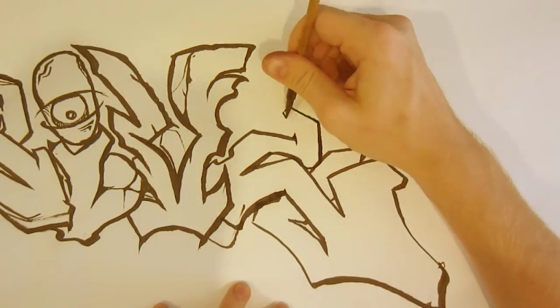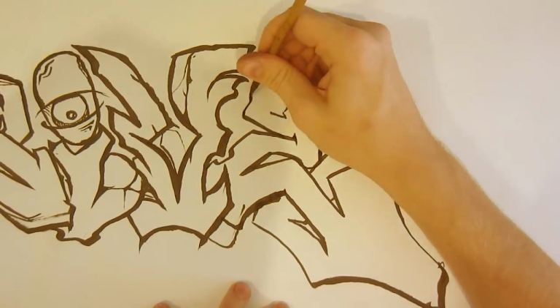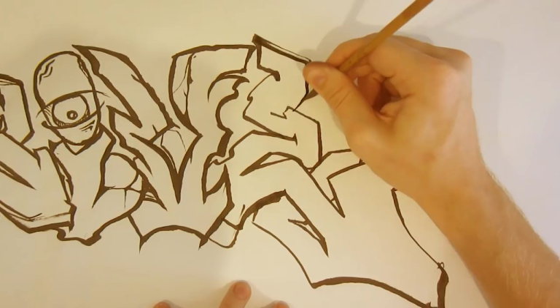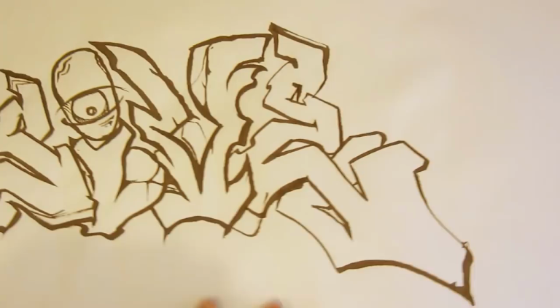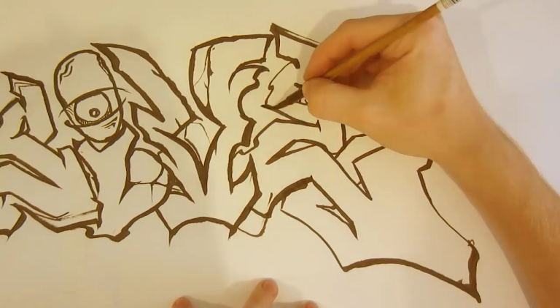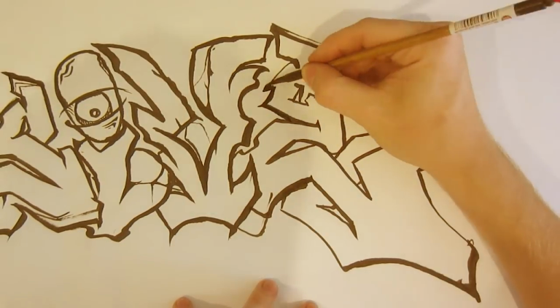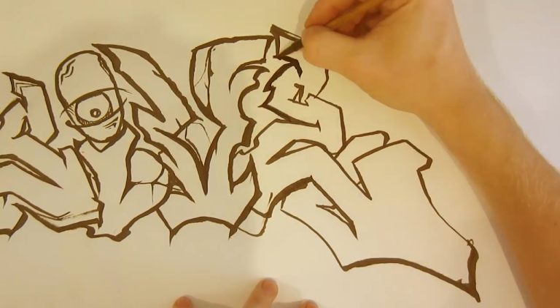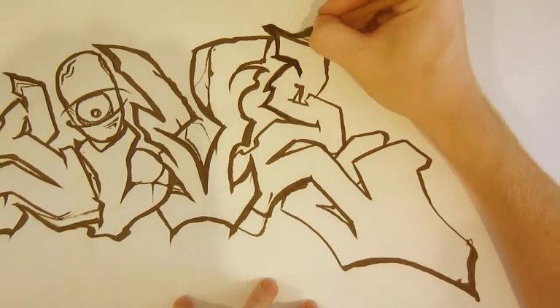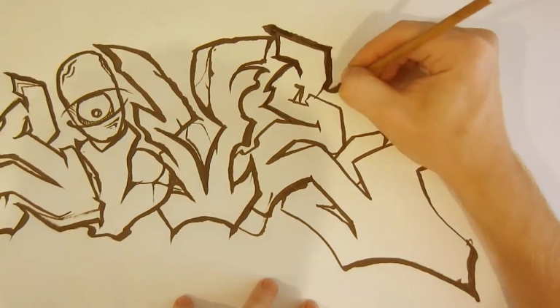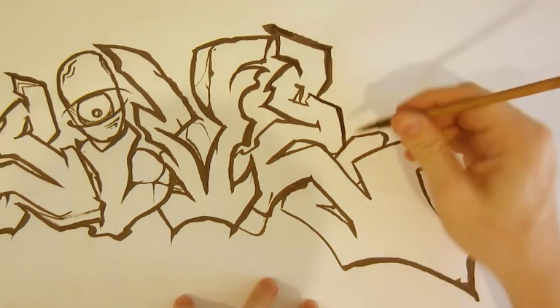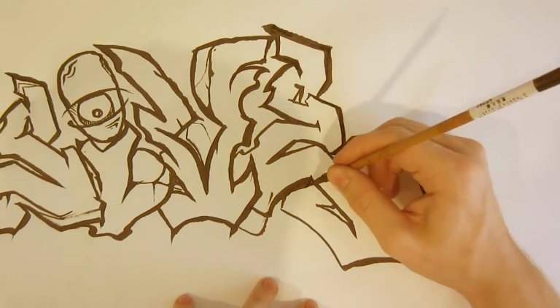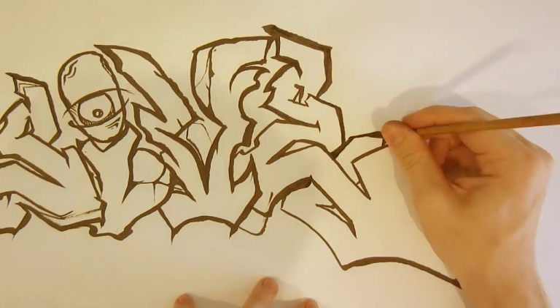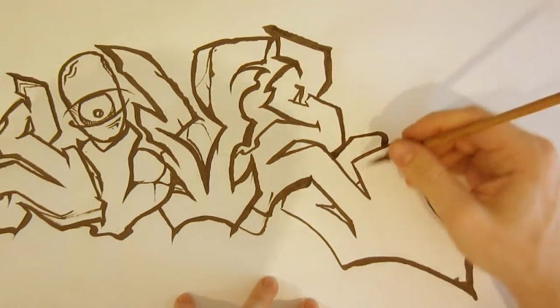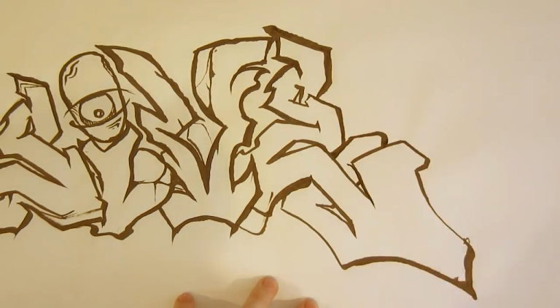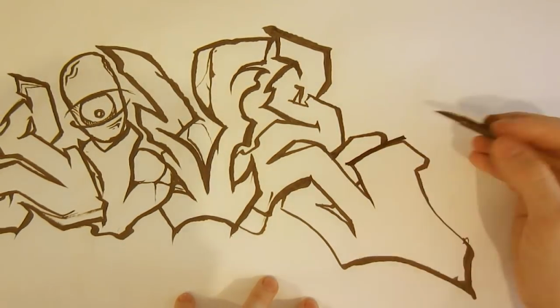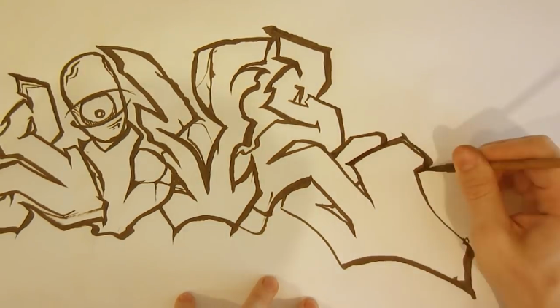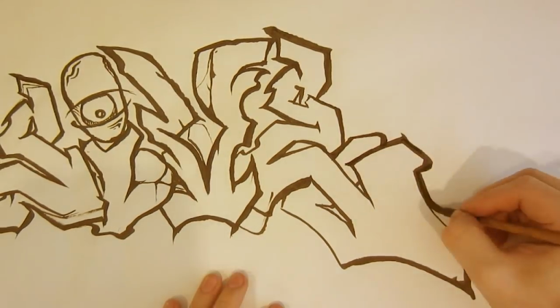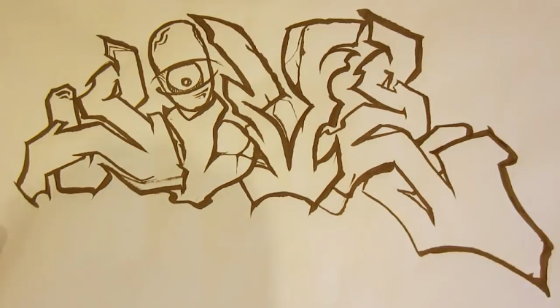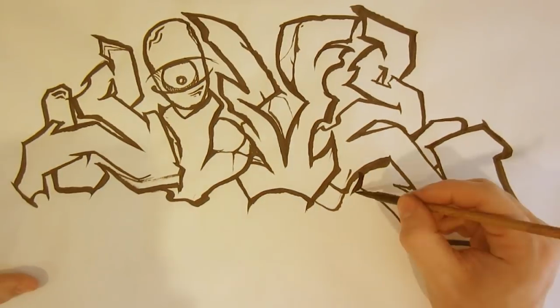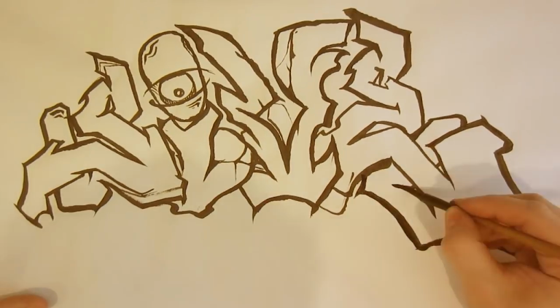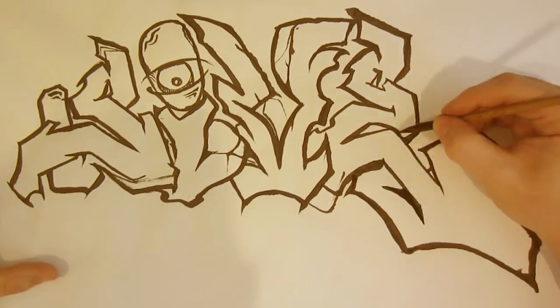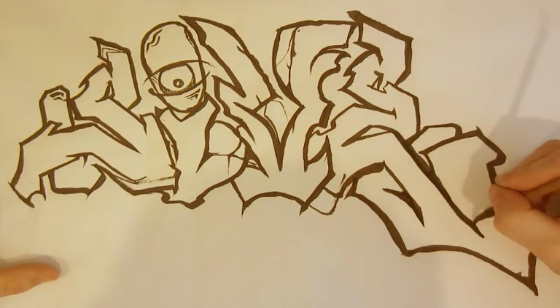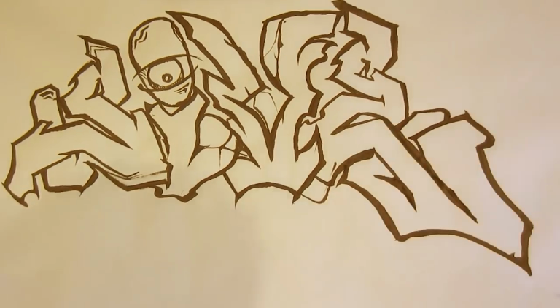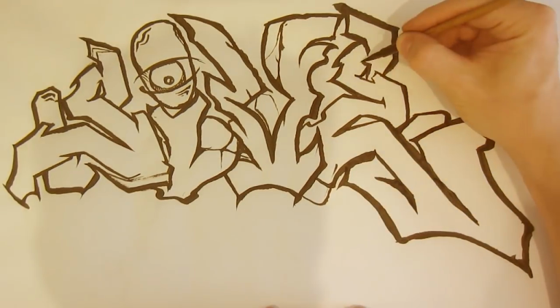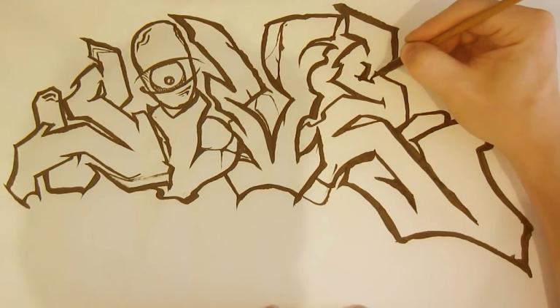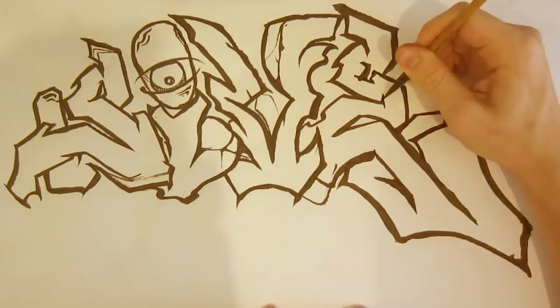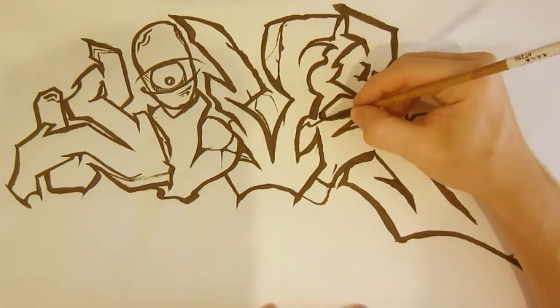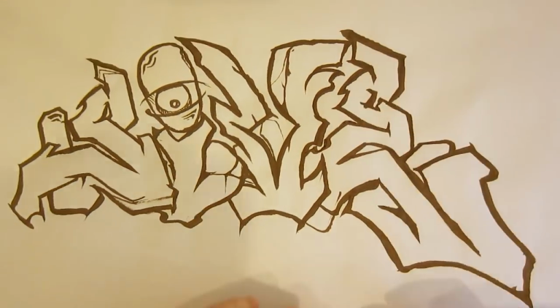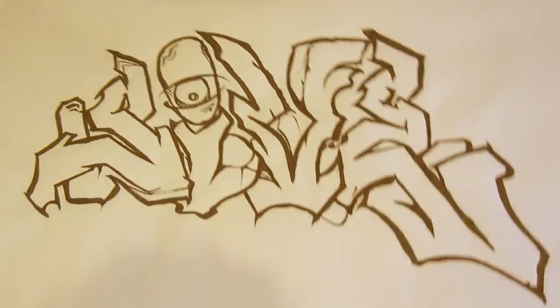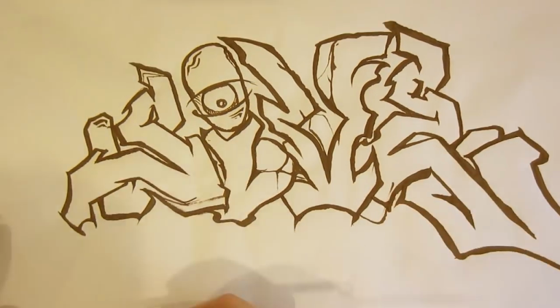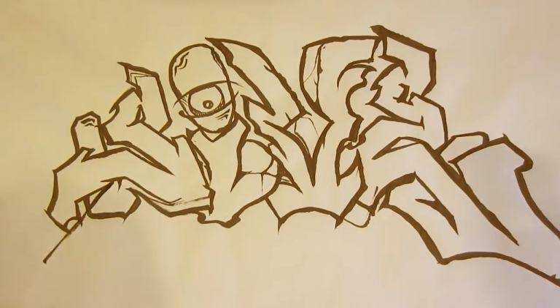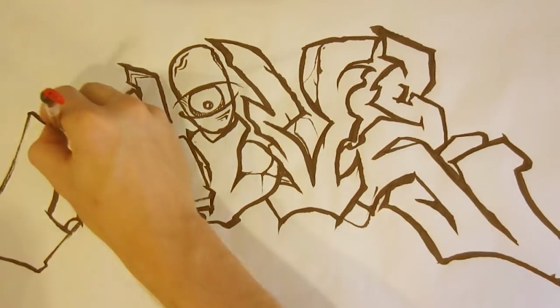I felt the weight of the piece needed a big heavy E on the right side, so I made that thing monstrous. And then I had to compensate over there on the left with the S, and build that thing up a little bit larger as well.